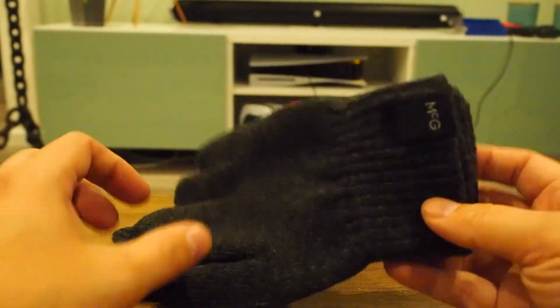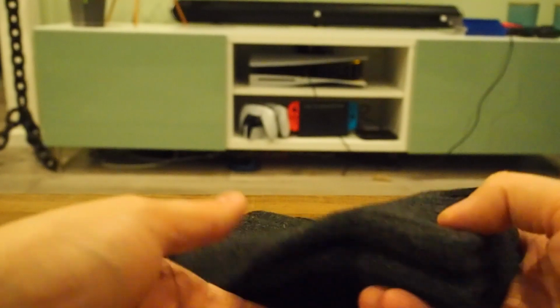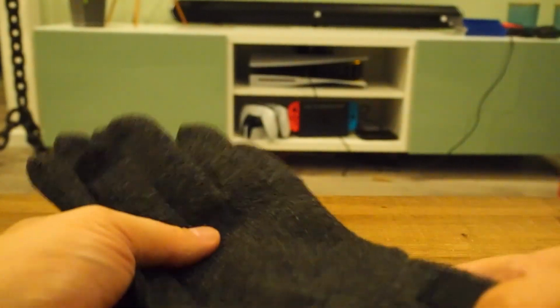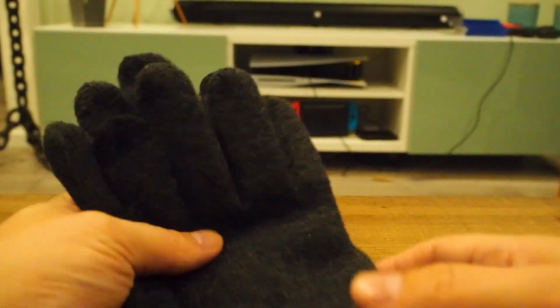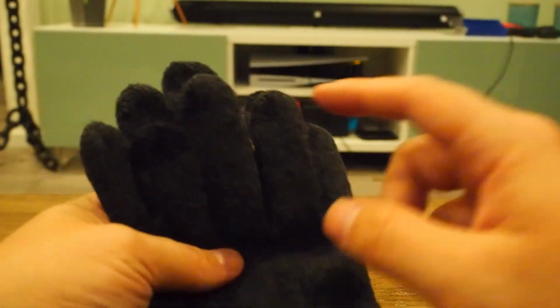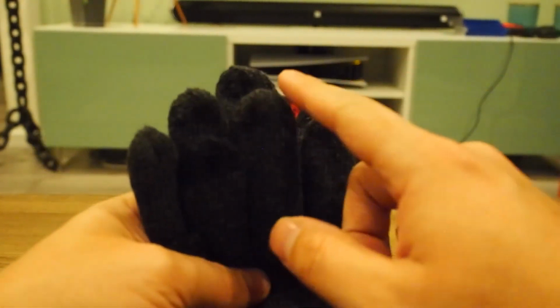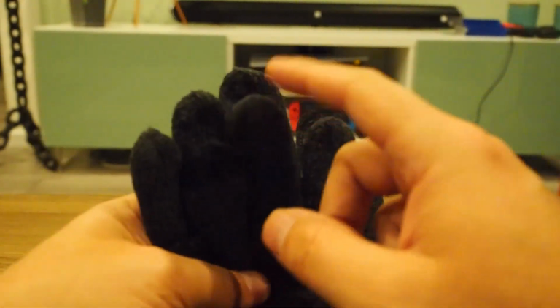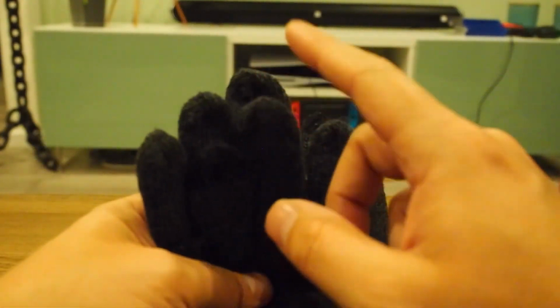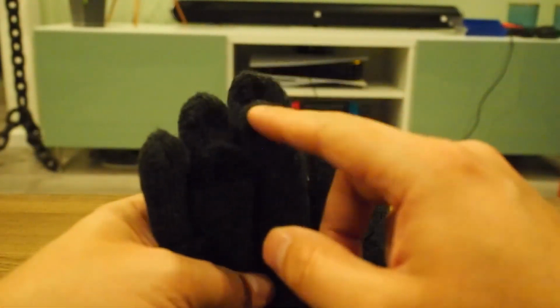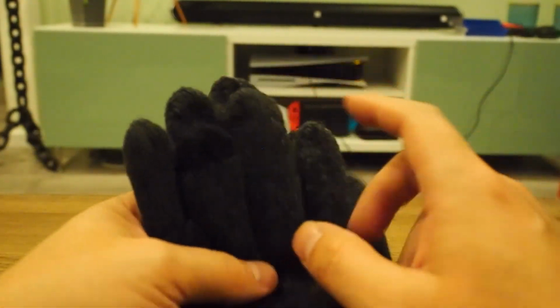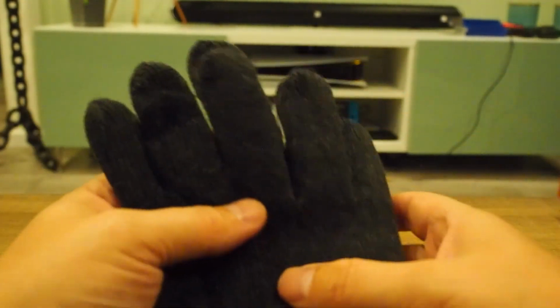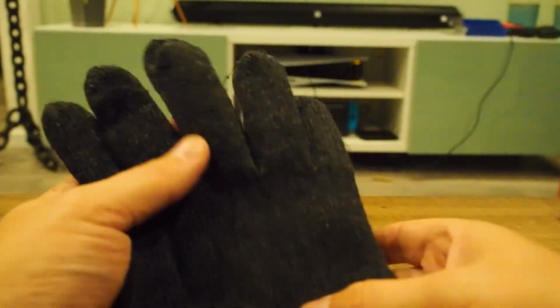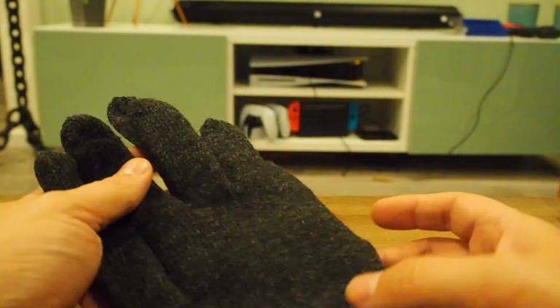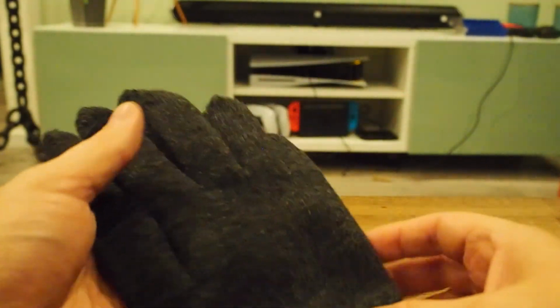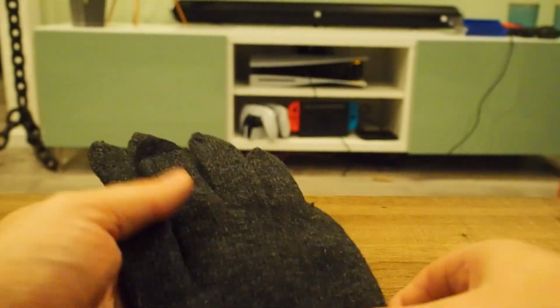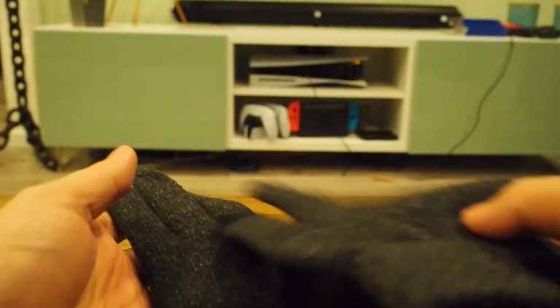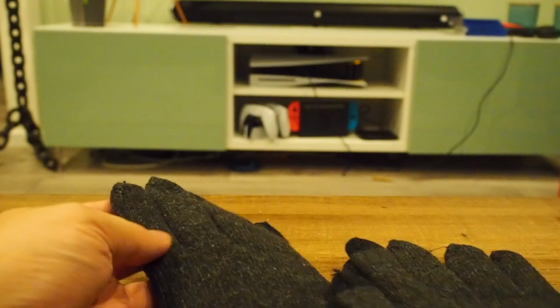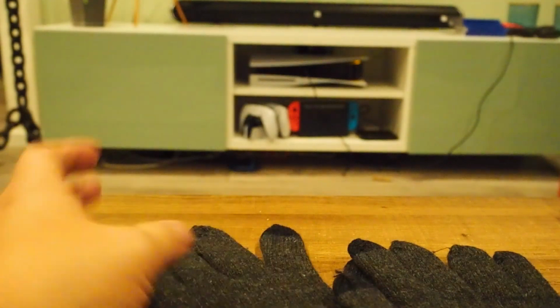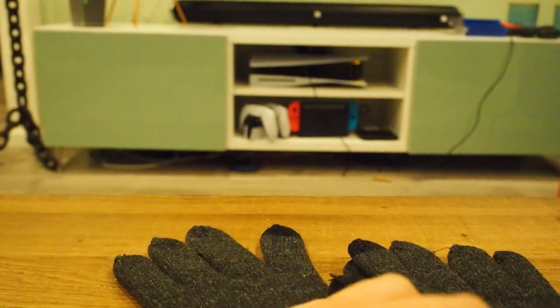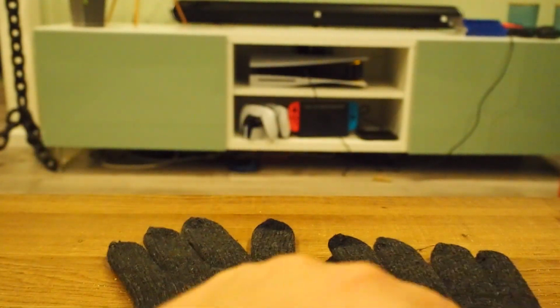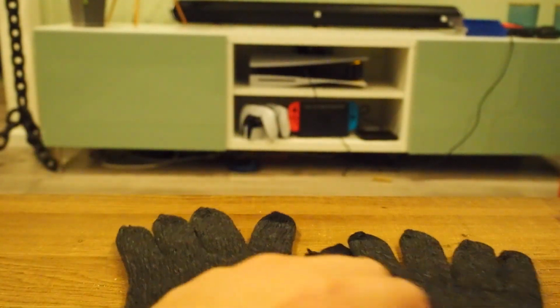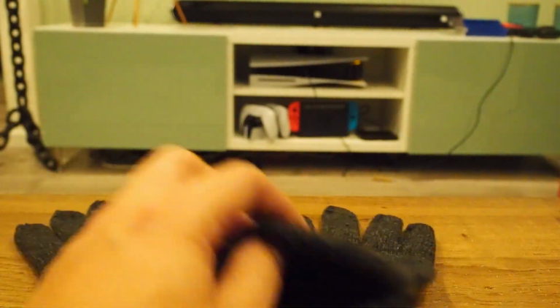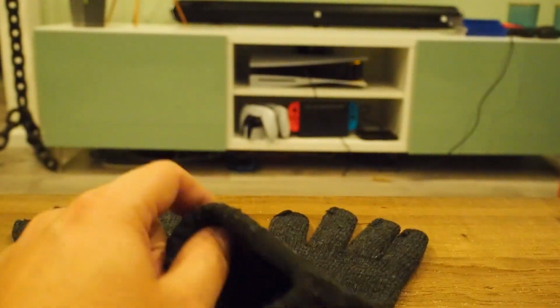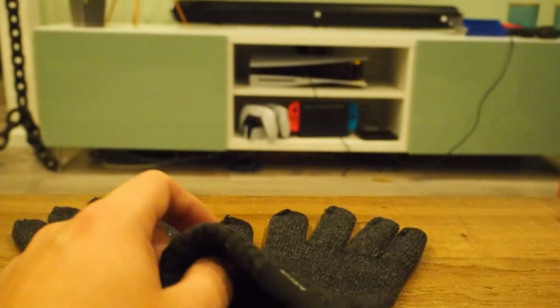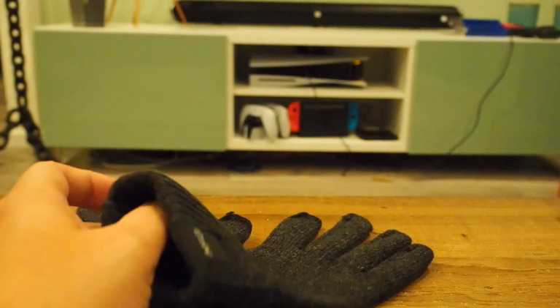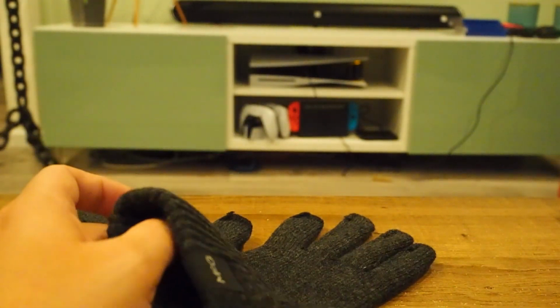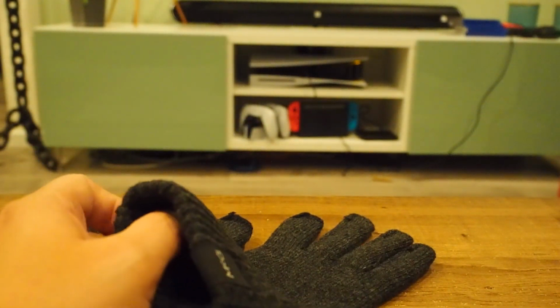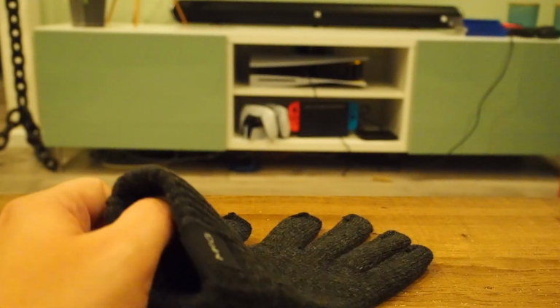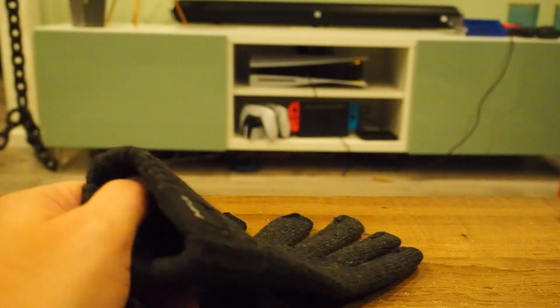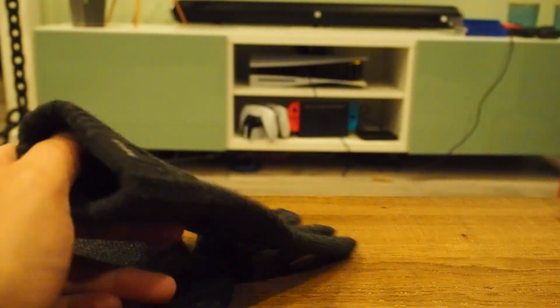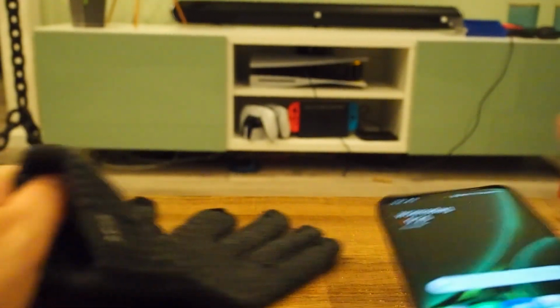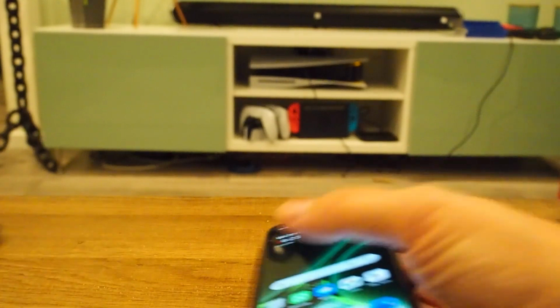So of course, what this is all about — it's the touch tips, which means you can use your smartphone while wearing gloves. I guess we're going to have to show you if it works.